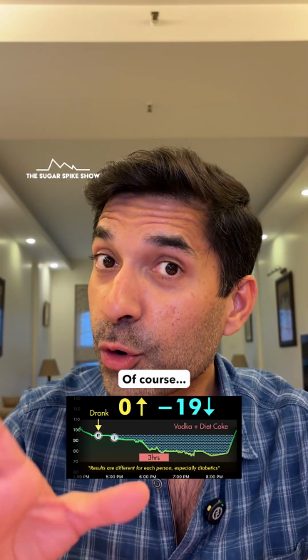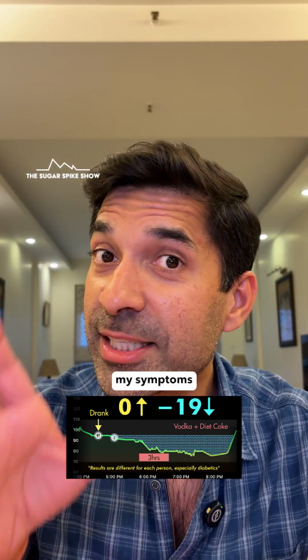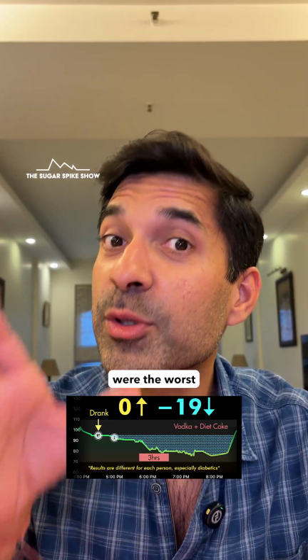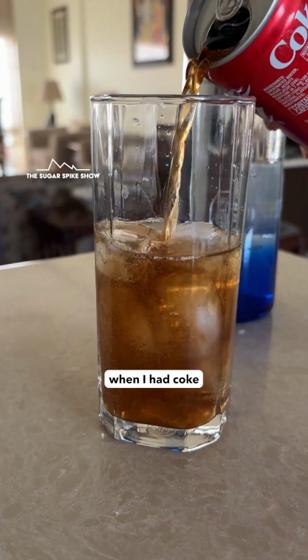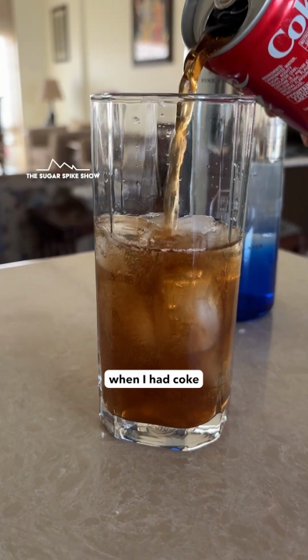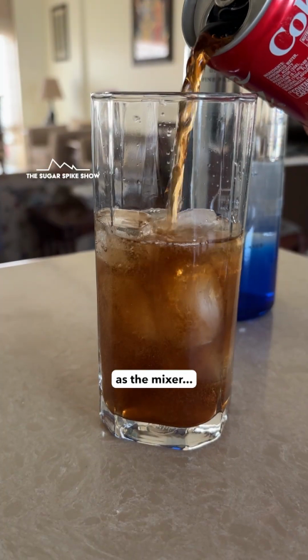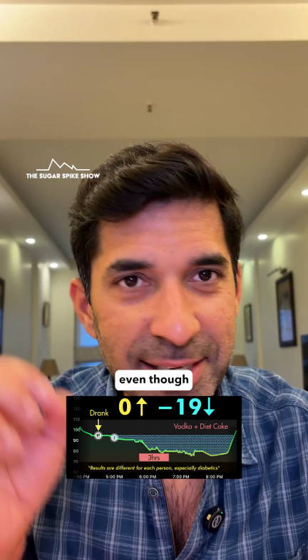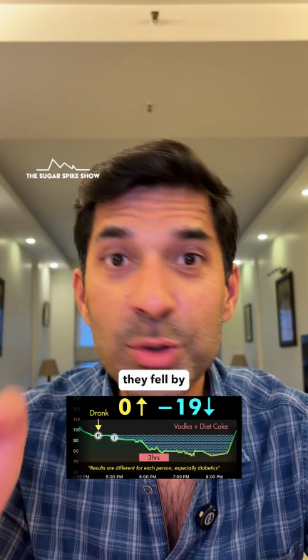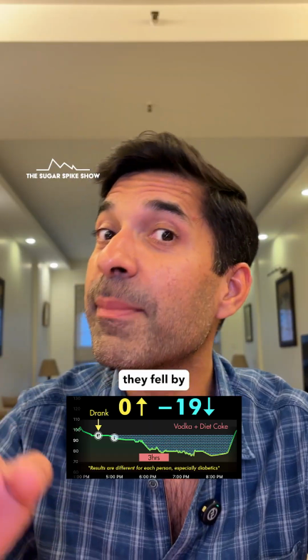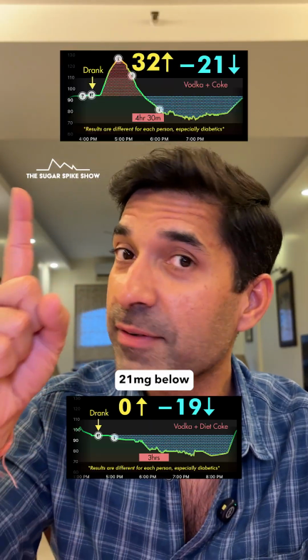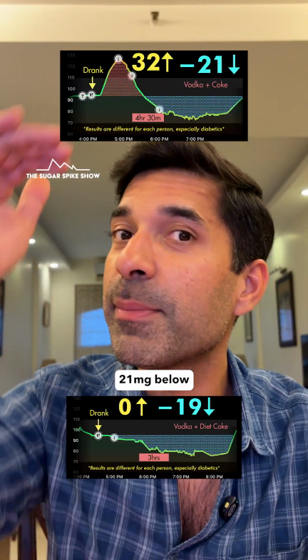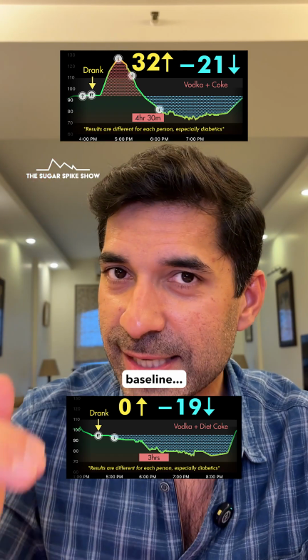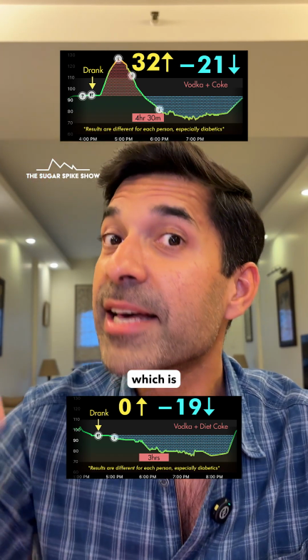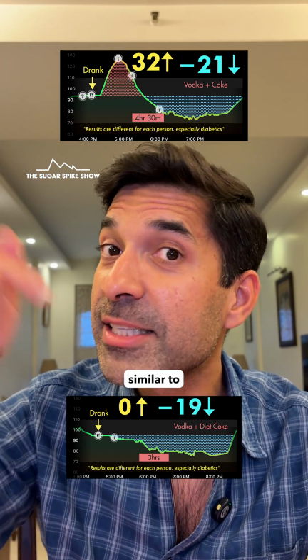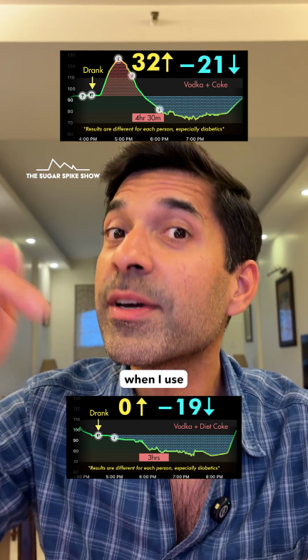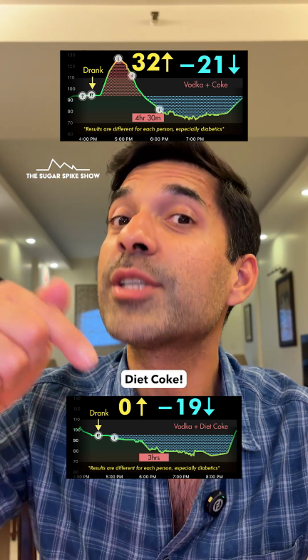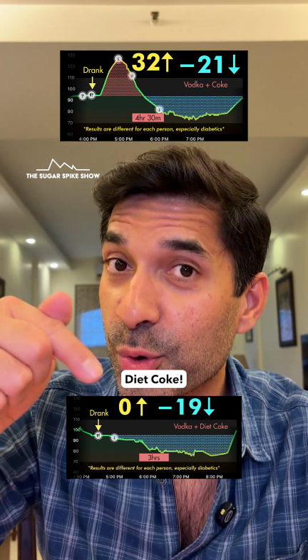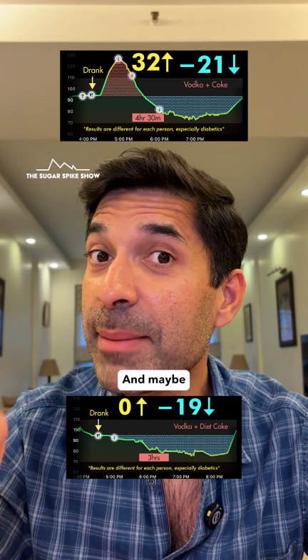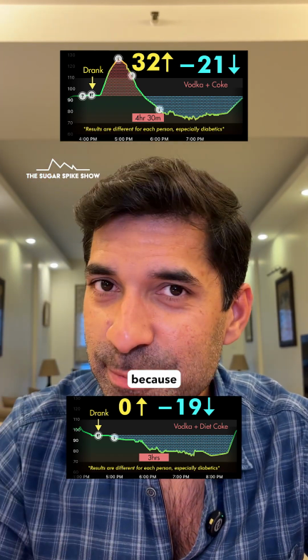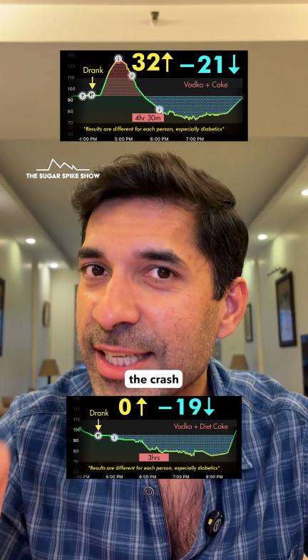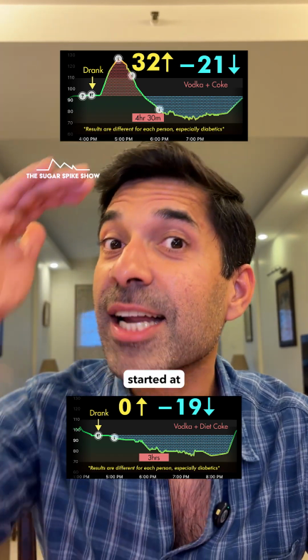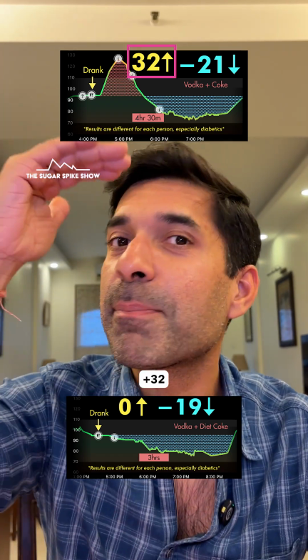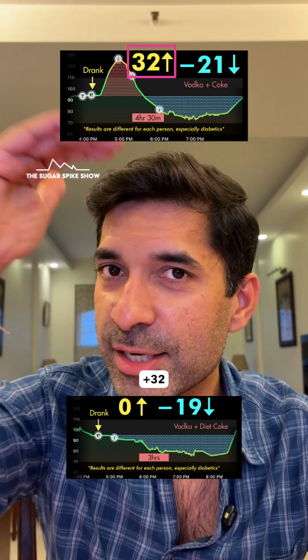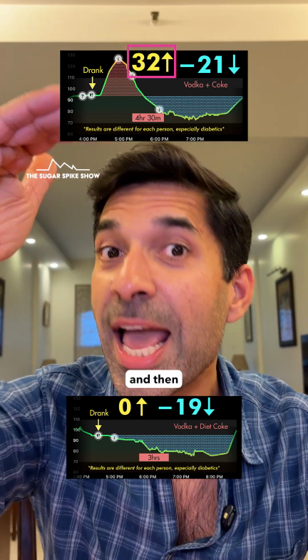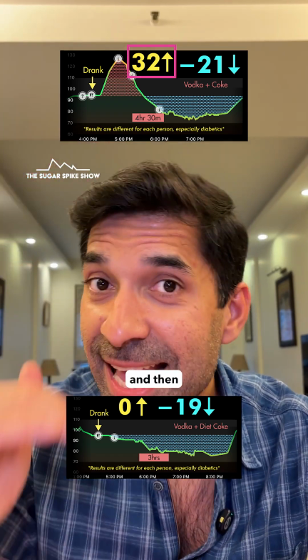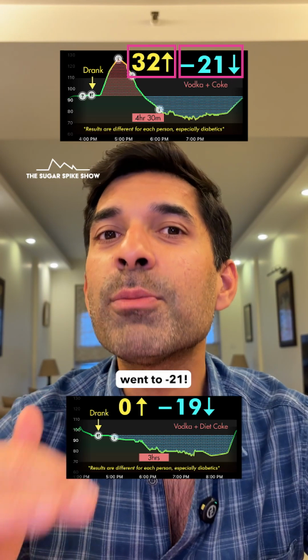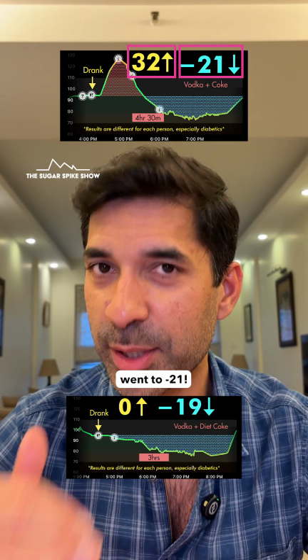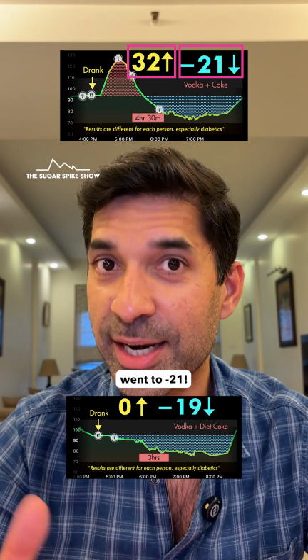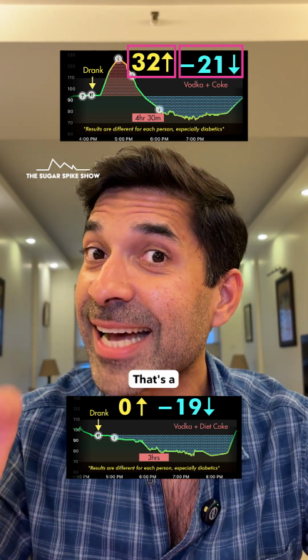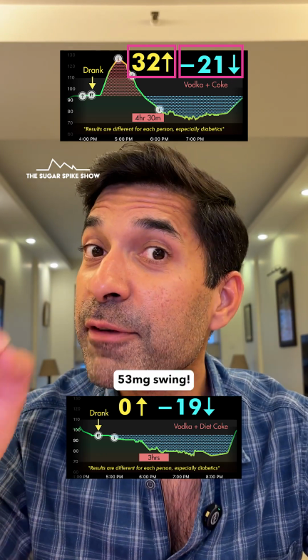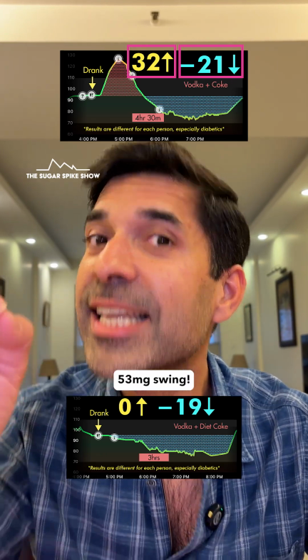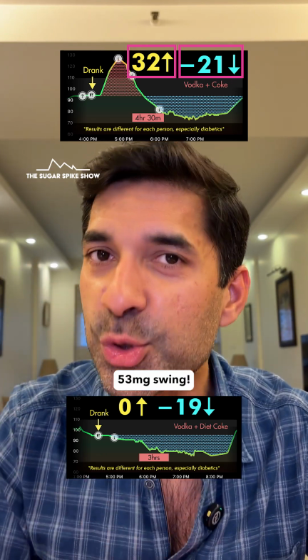My symptoms were the worst when I had coke as the mixer, even though they fell by 21 mg below baseline — similar to when I used diet coke. And maybe that's because the crash started at plus 32 and then went to minus 21. That's a 53 mg swing.